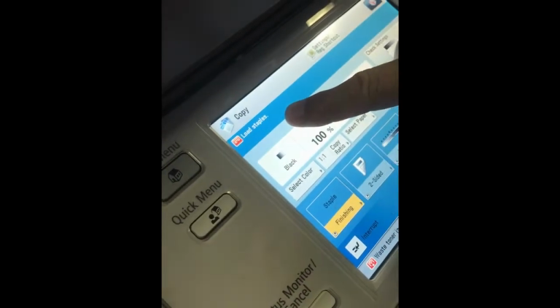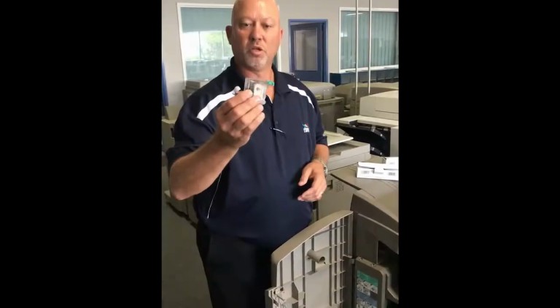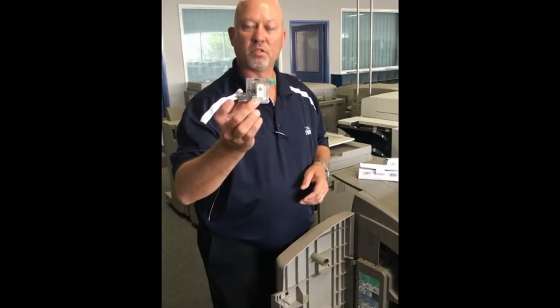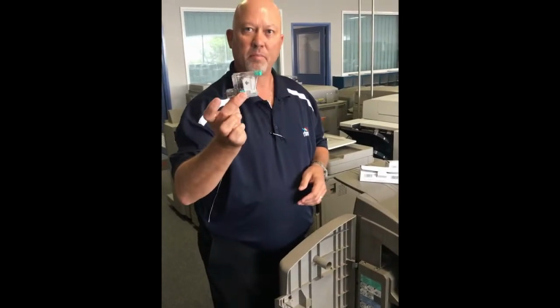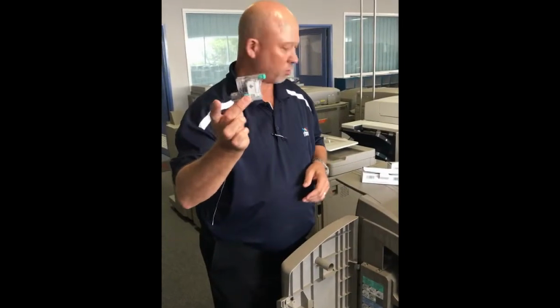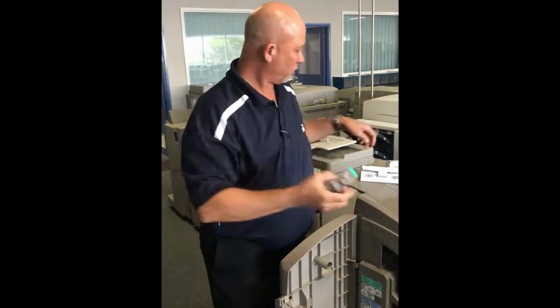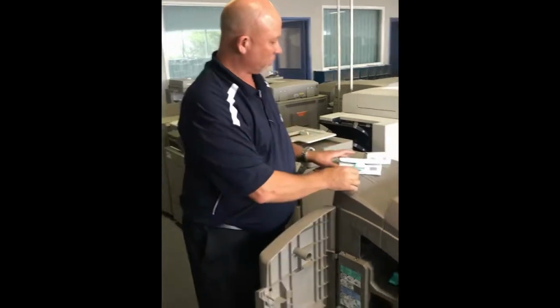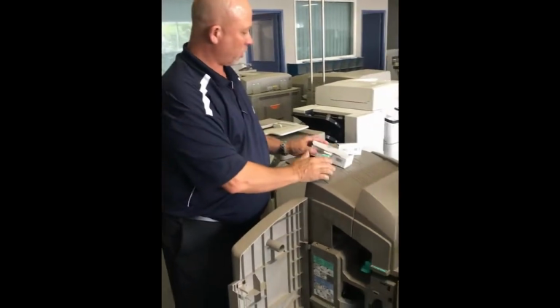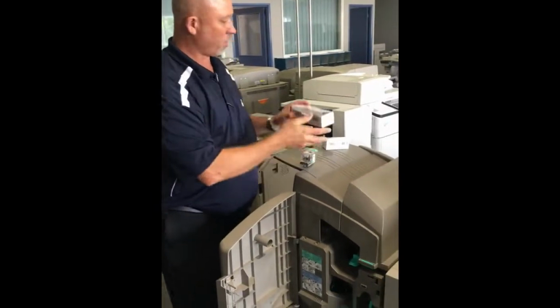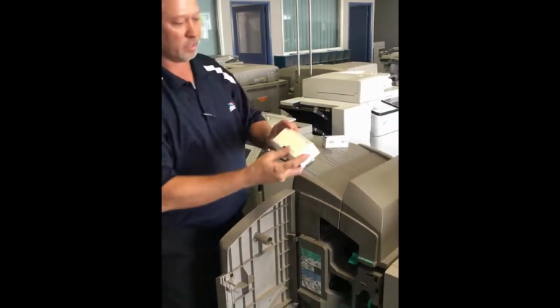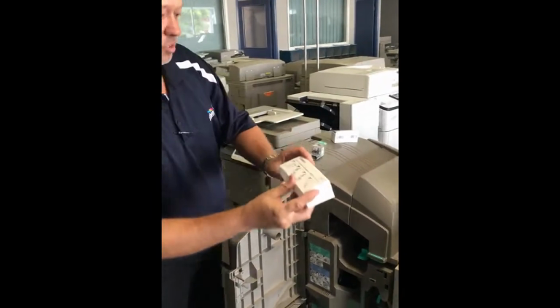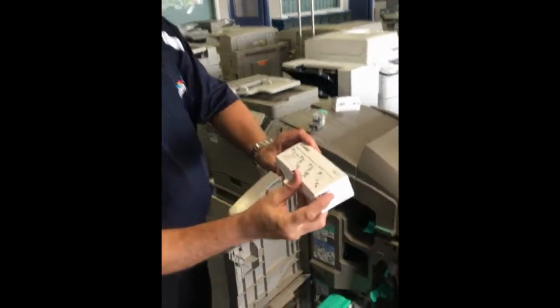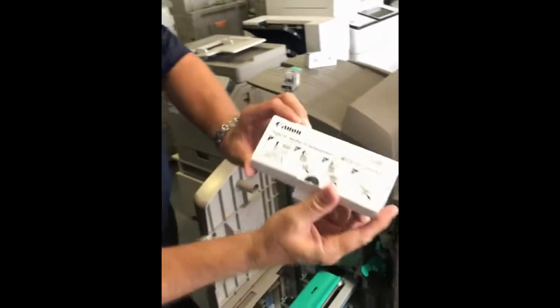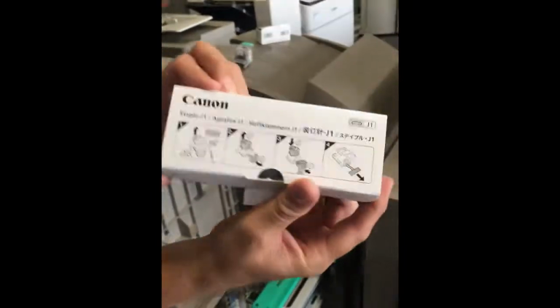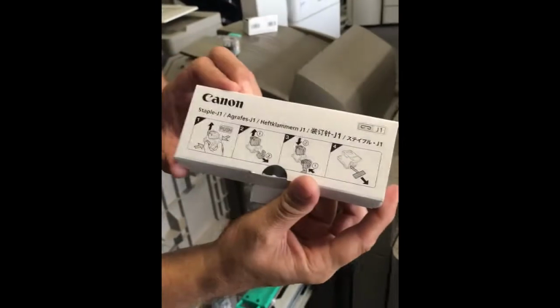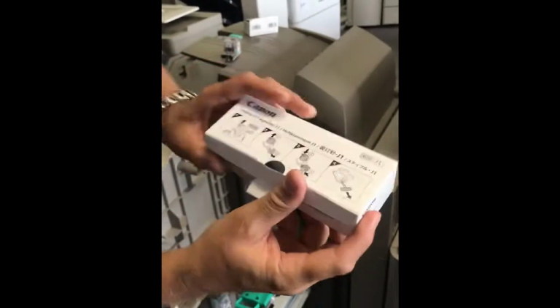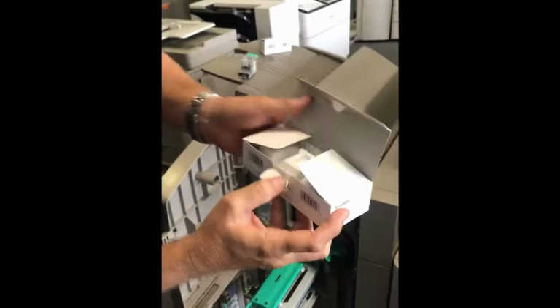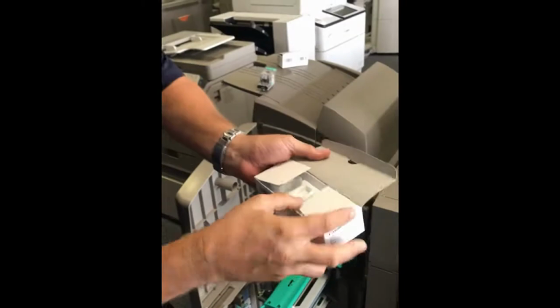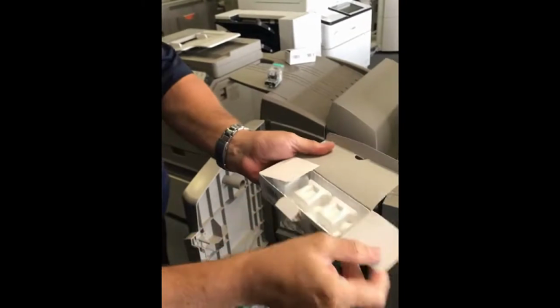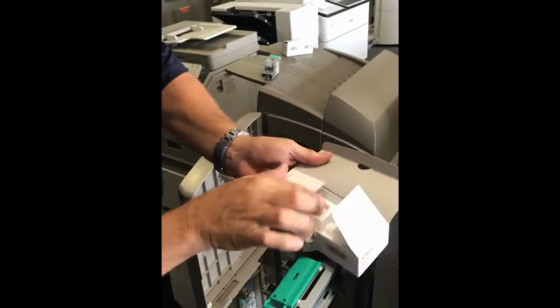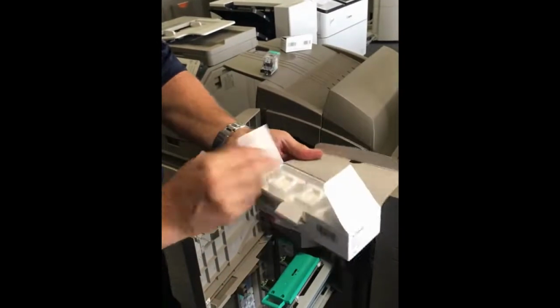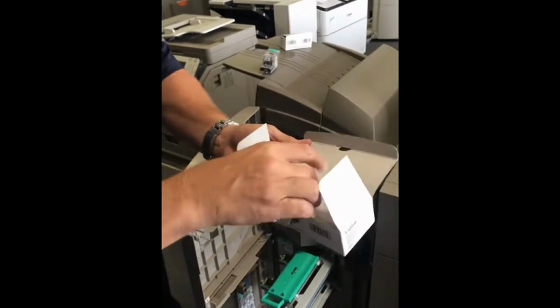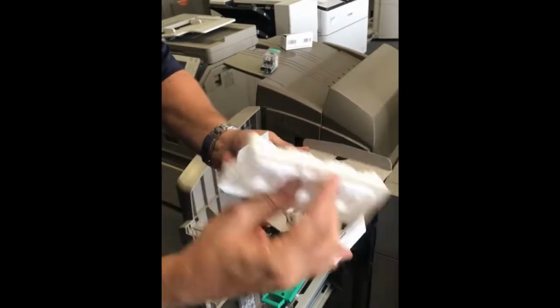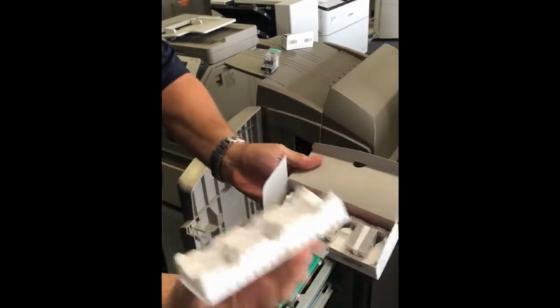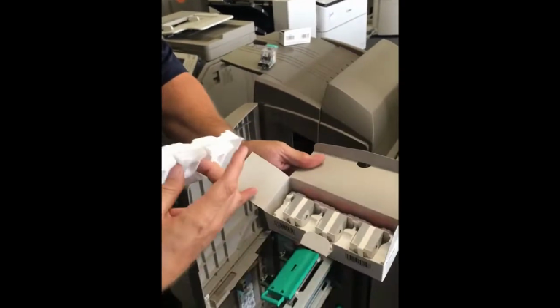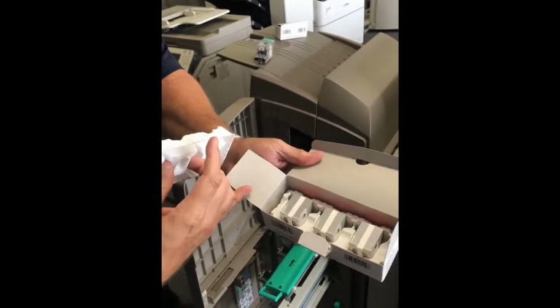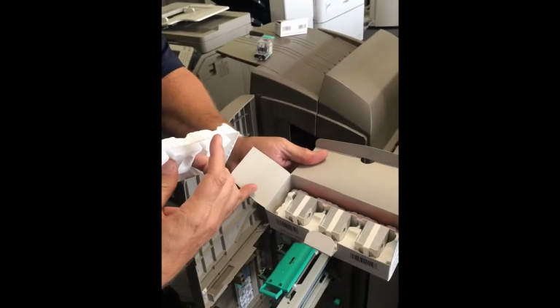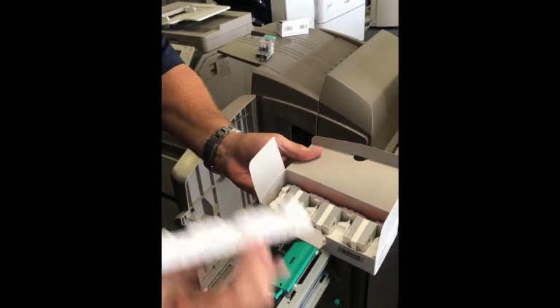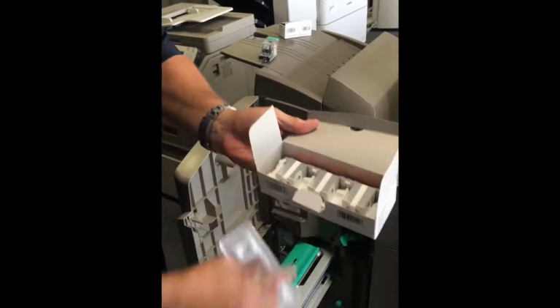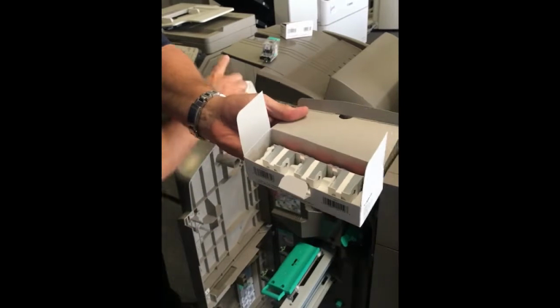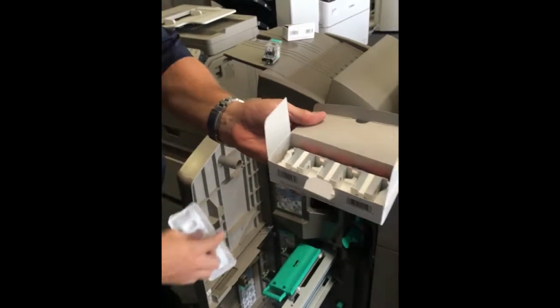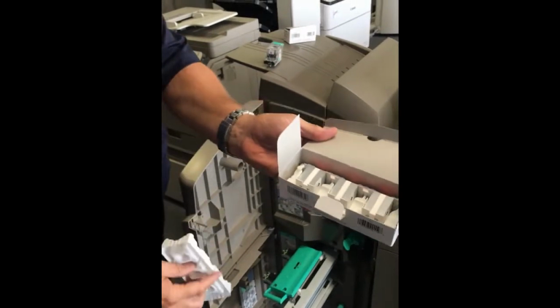To refill this staple cartridge you will need one of these — it's called a staple J1 cartridge. When you open it up you will have three refills in there, and just install it as instructed.